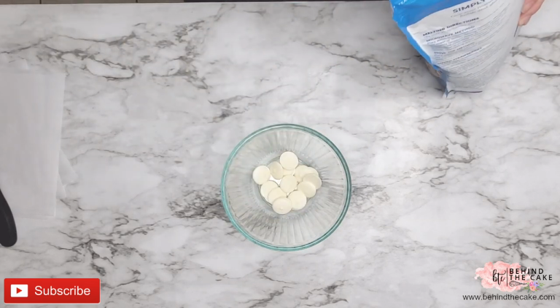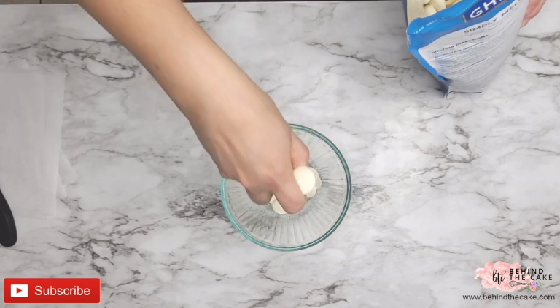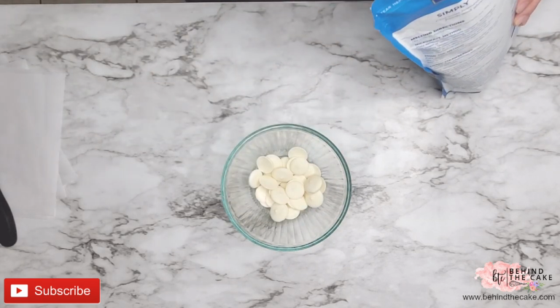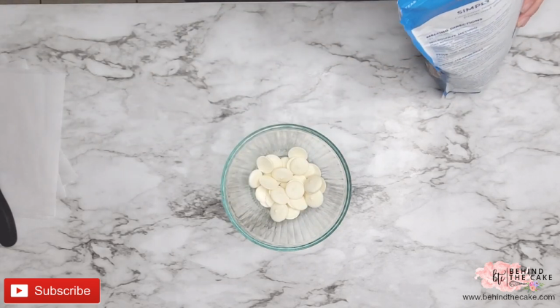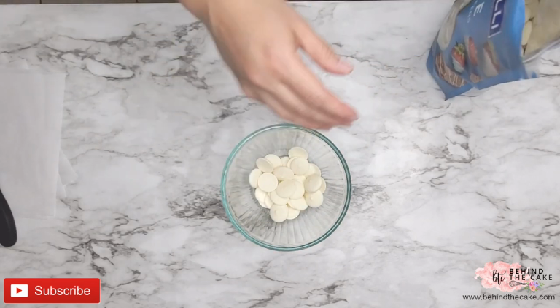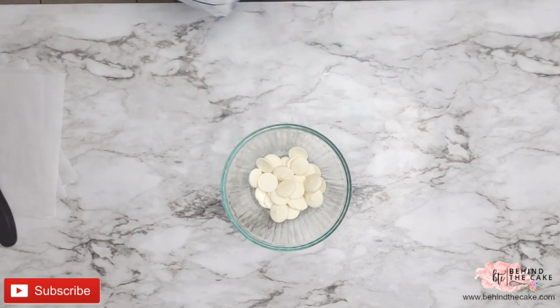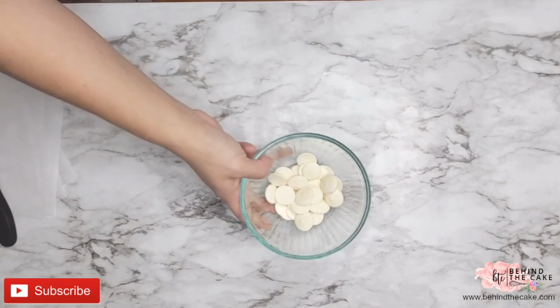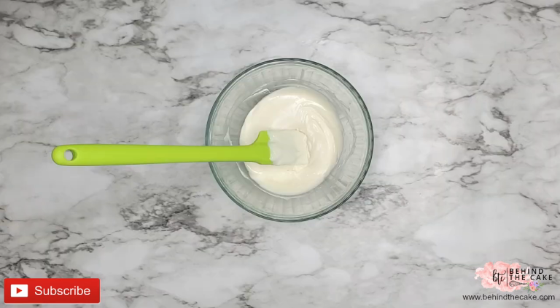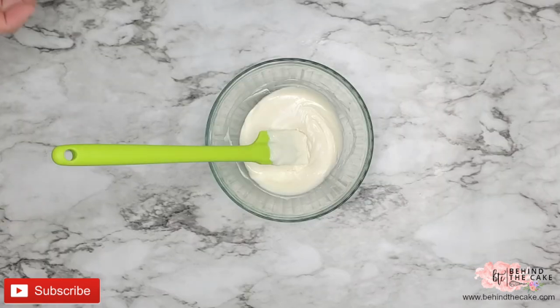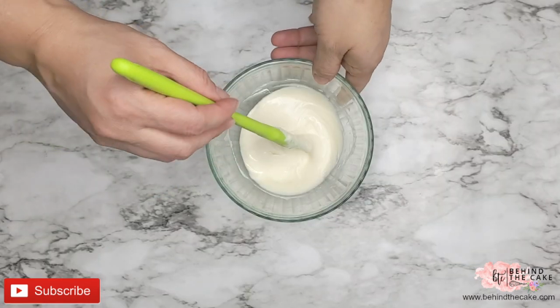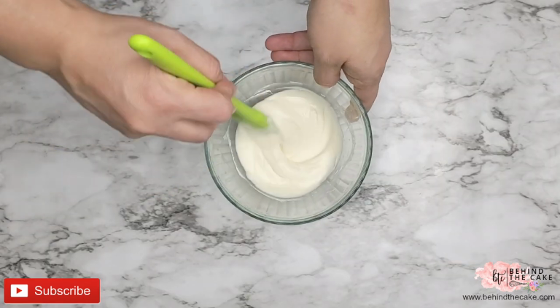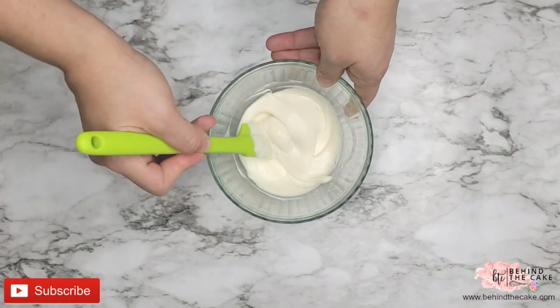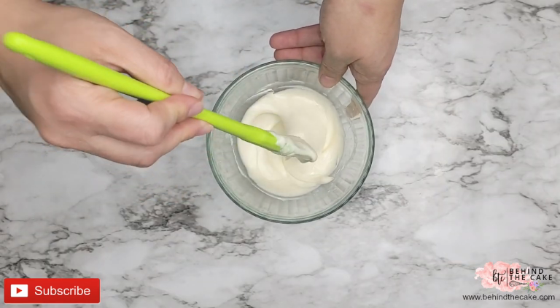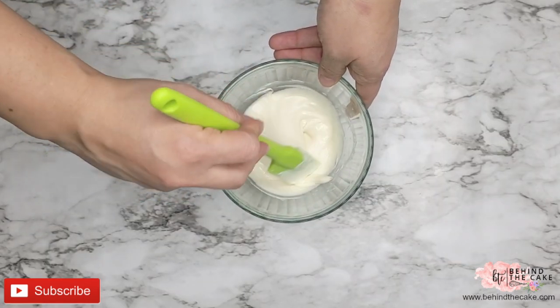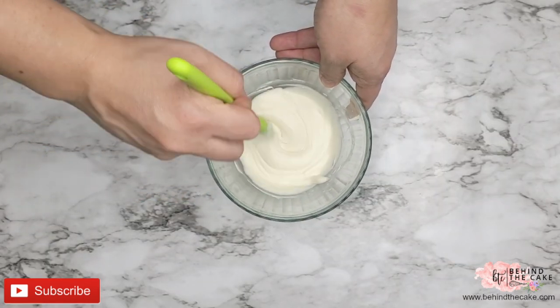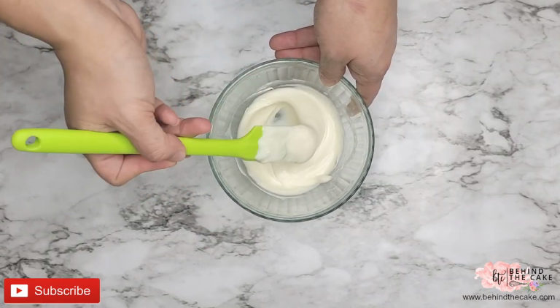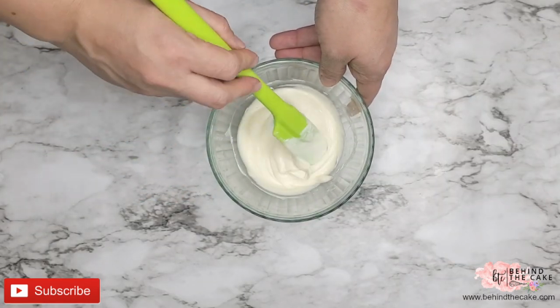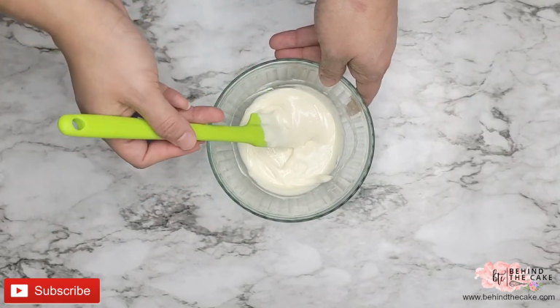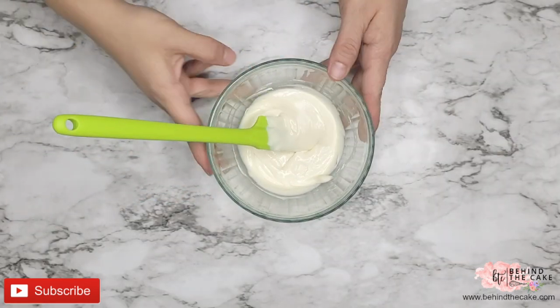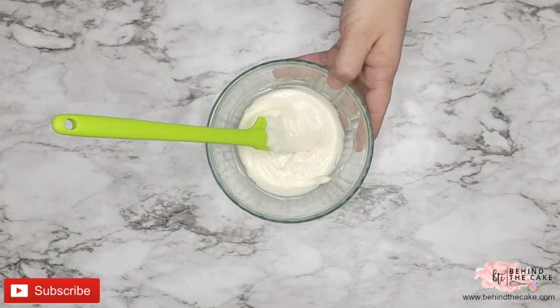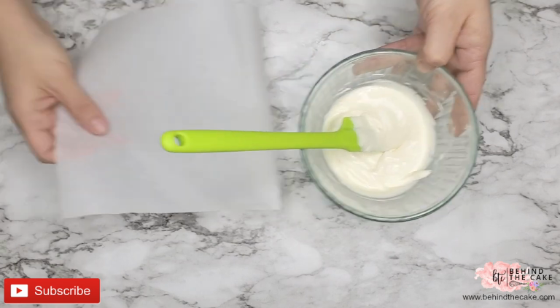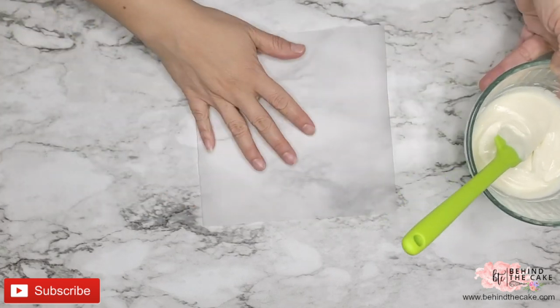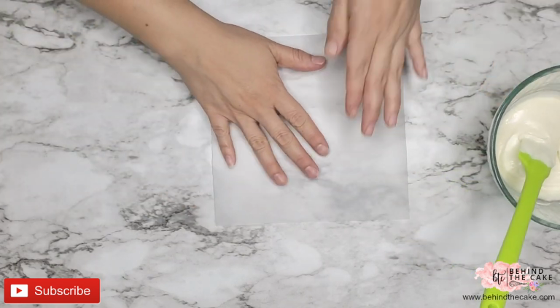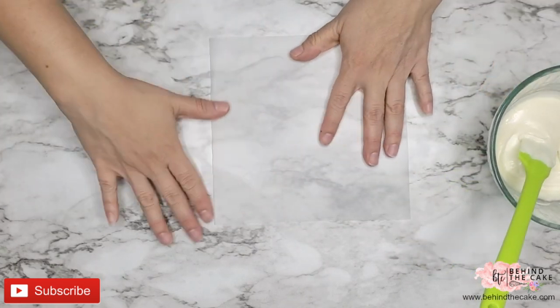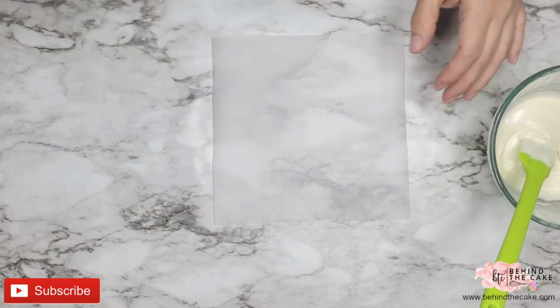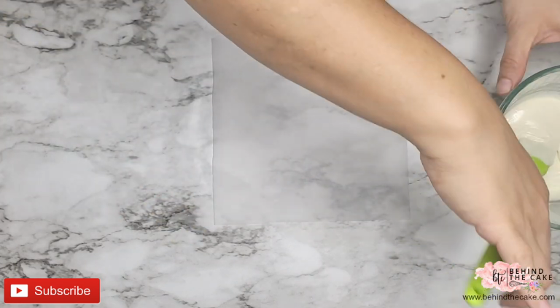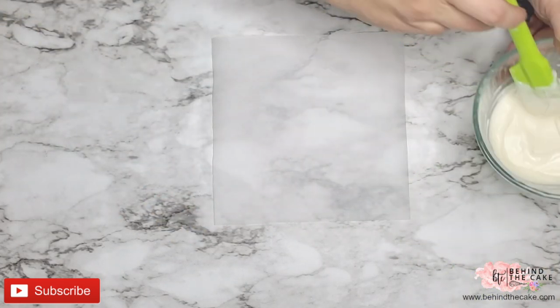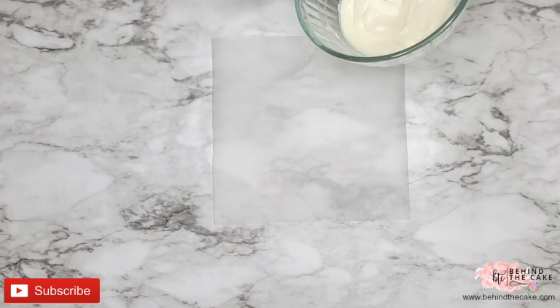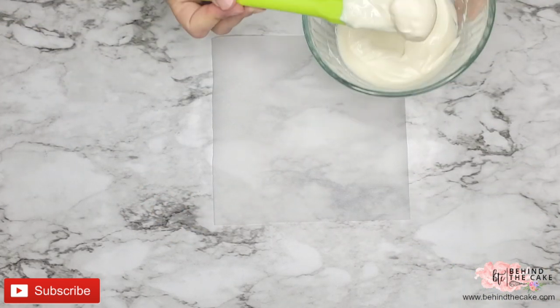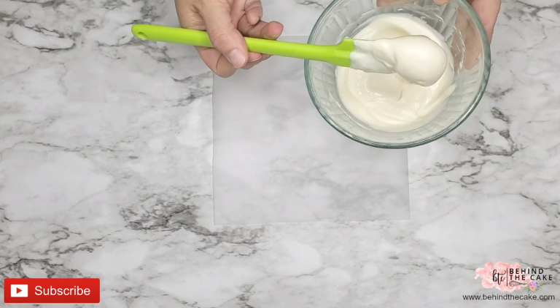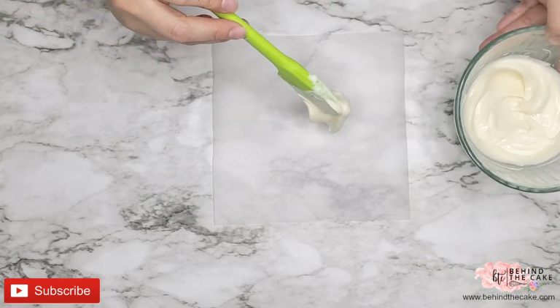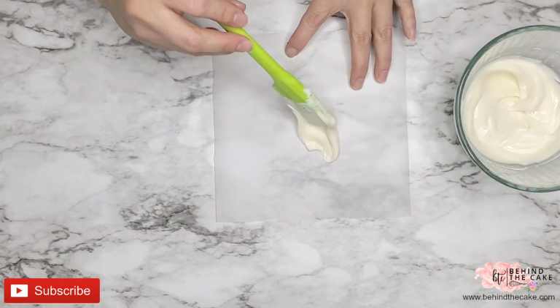We're going to start by placing some of the wafers in a microwavable container and we're going to put it in the microwave for 30 seconds, and the warmth on the container should help us finish the melting process.